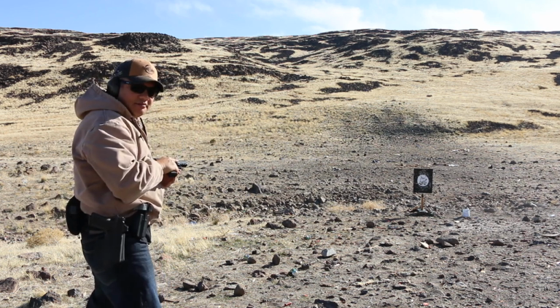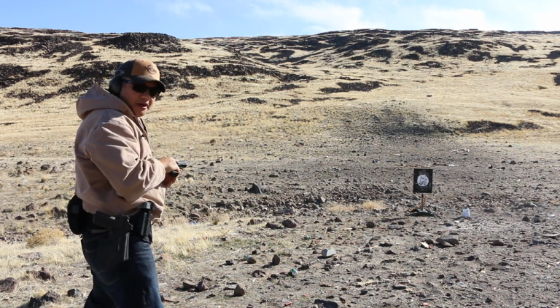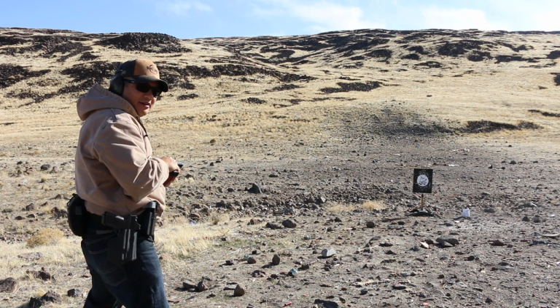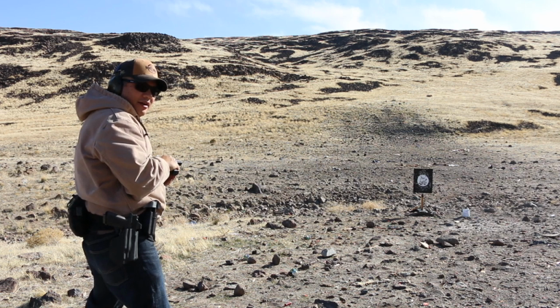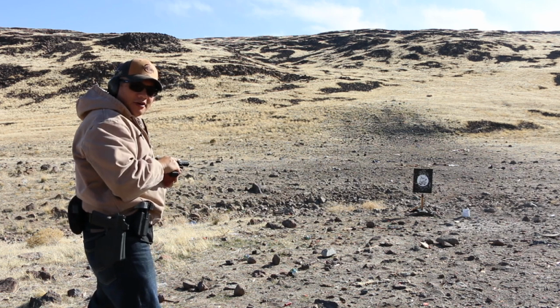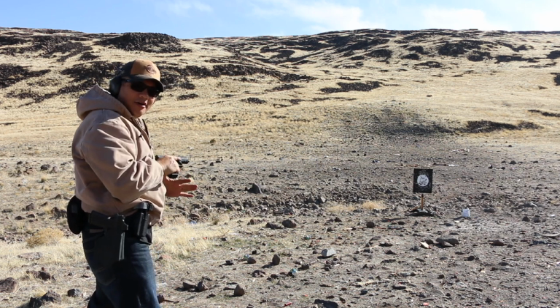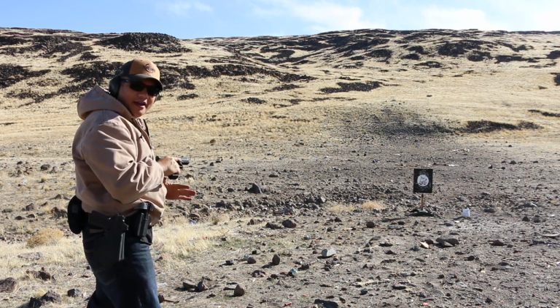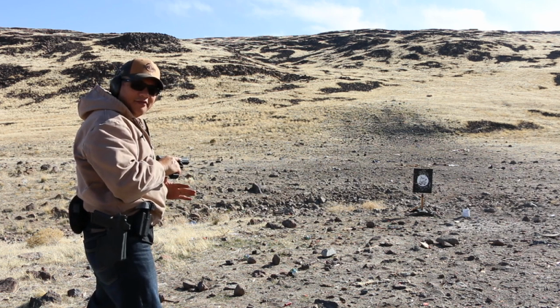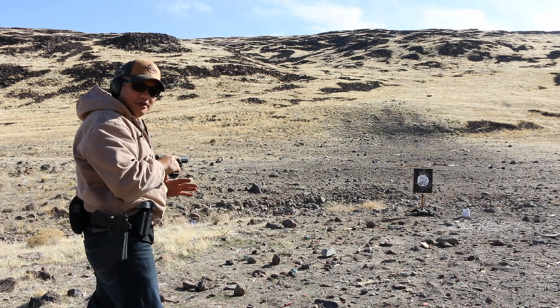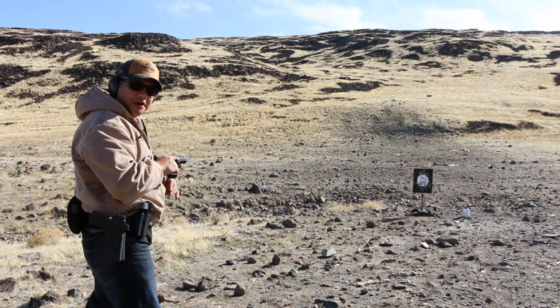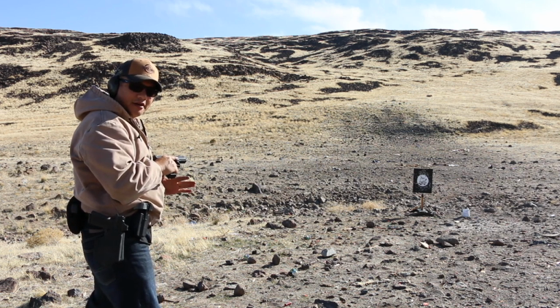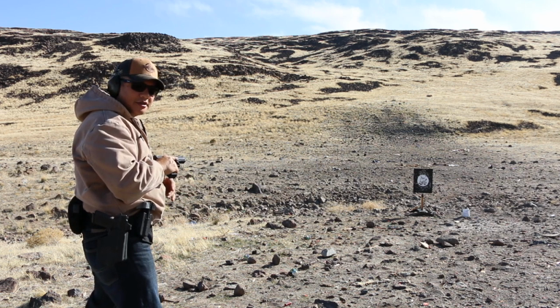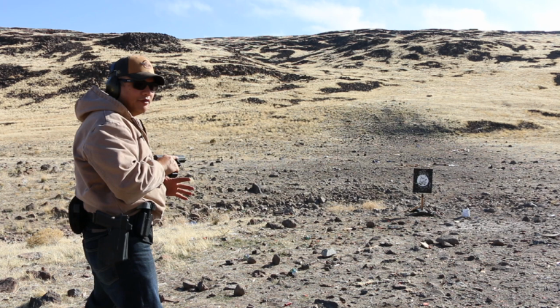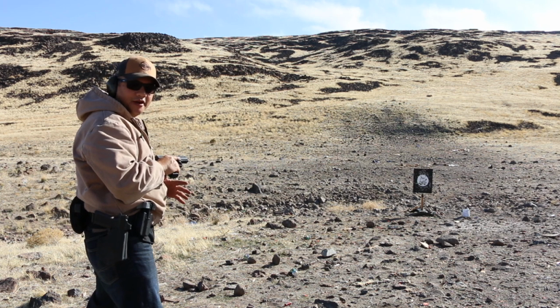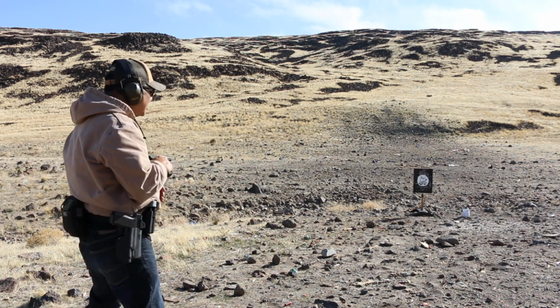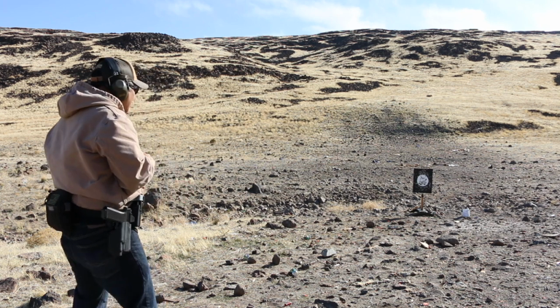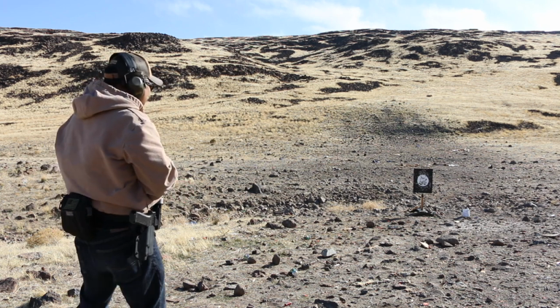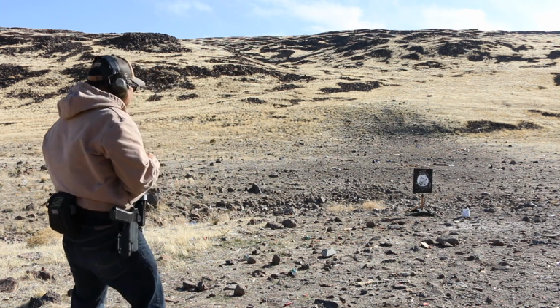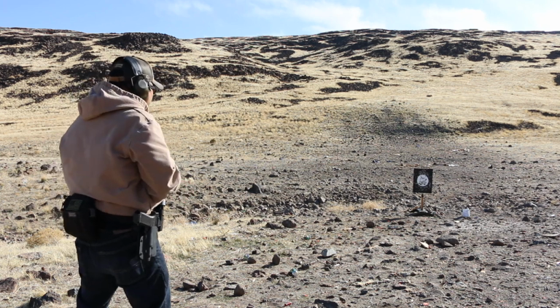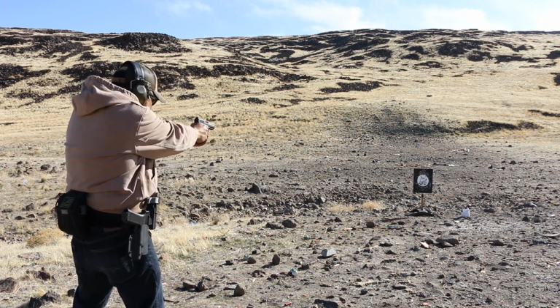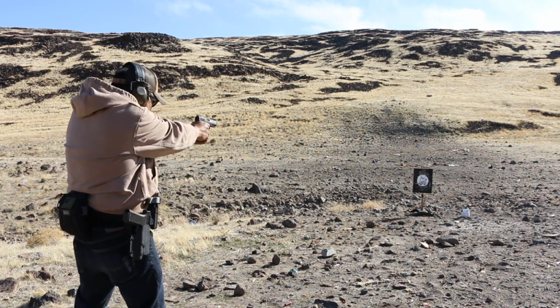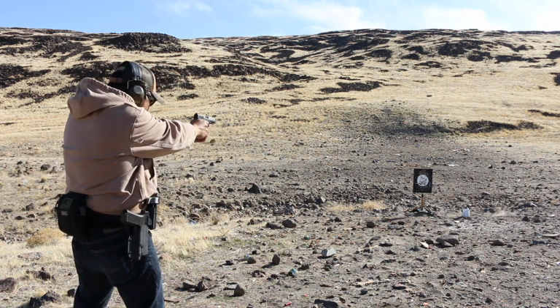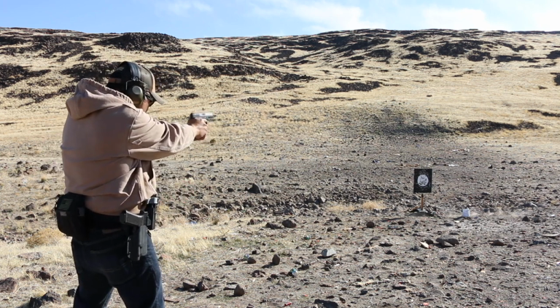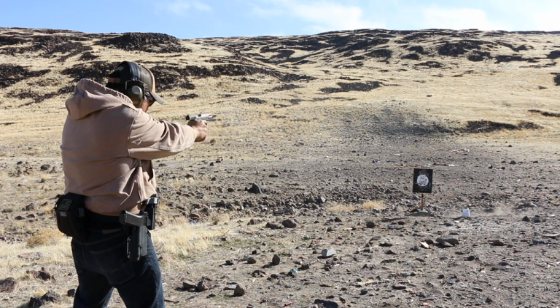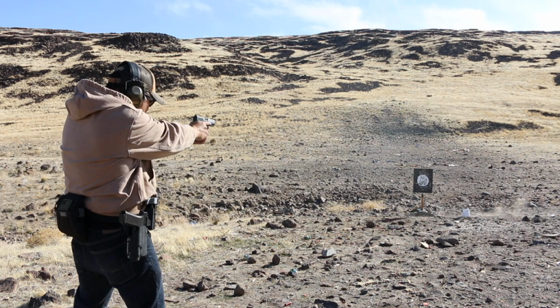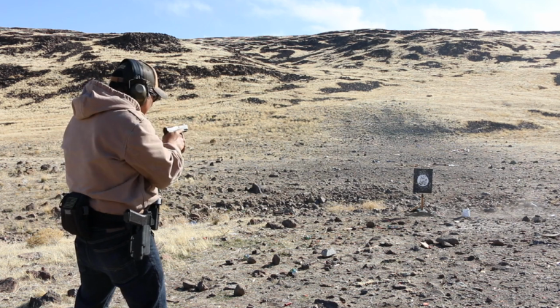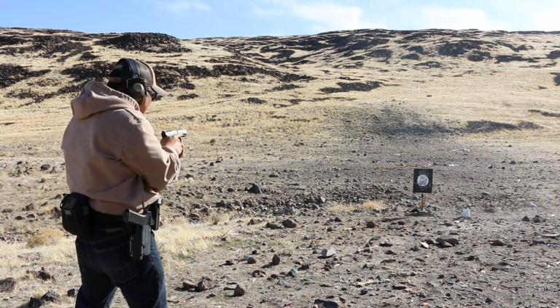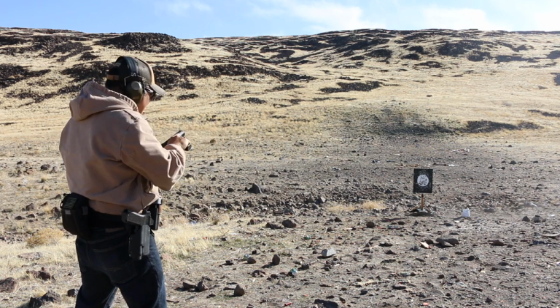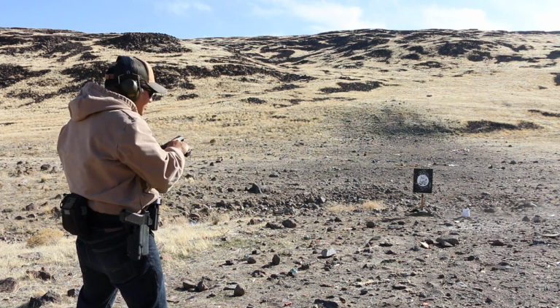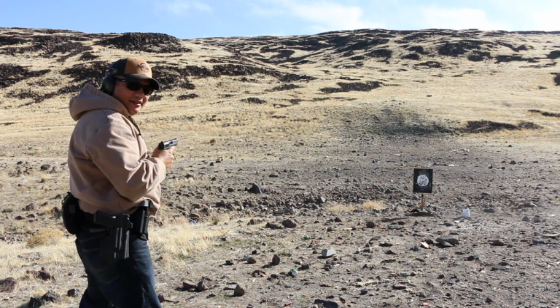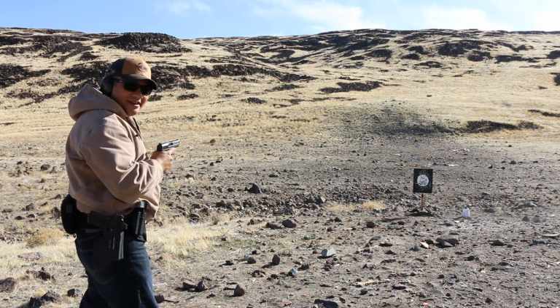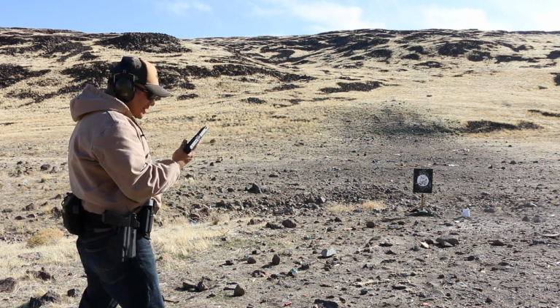Nice trigger. I notice all of the Caniks have good triggers out of the box, right from the factory. Yeah, that's nice. I like that.